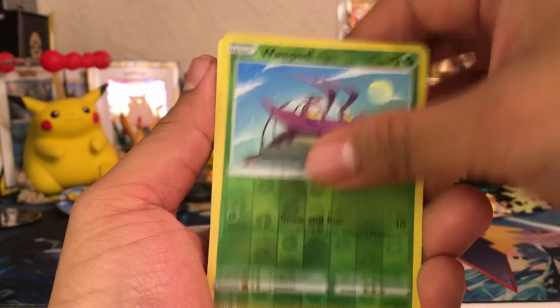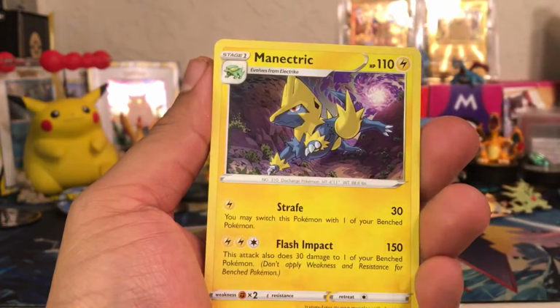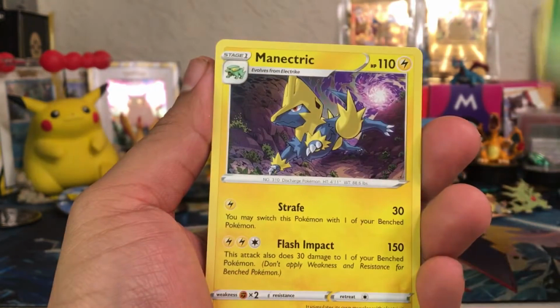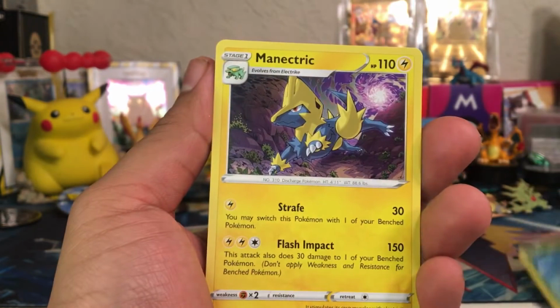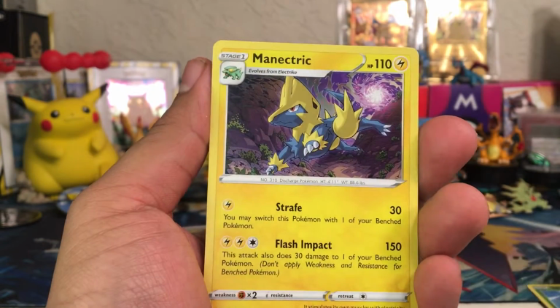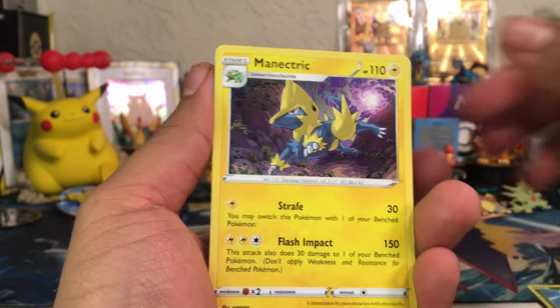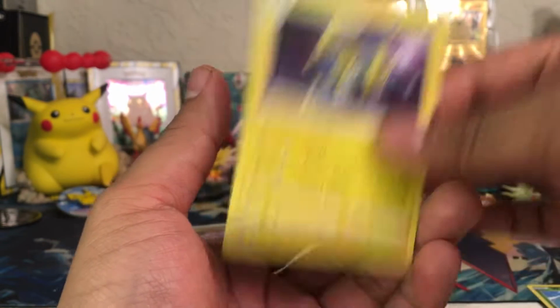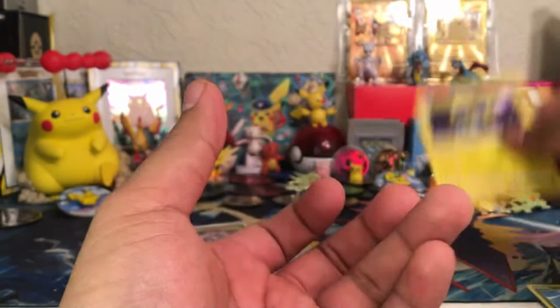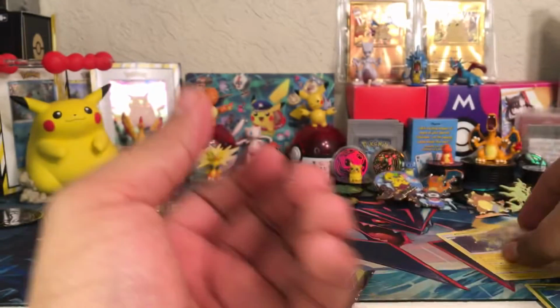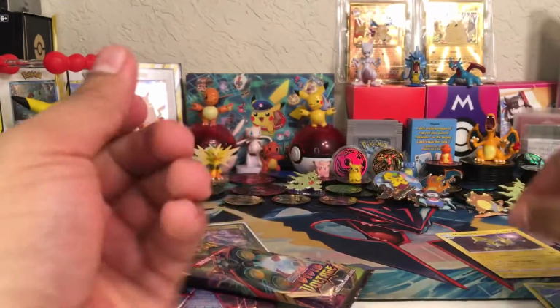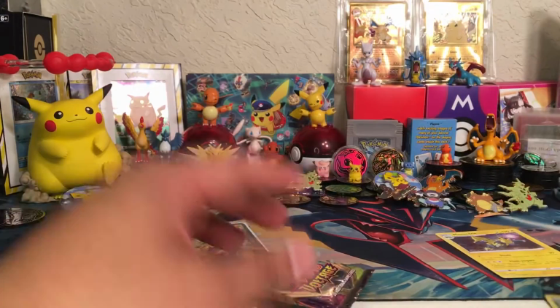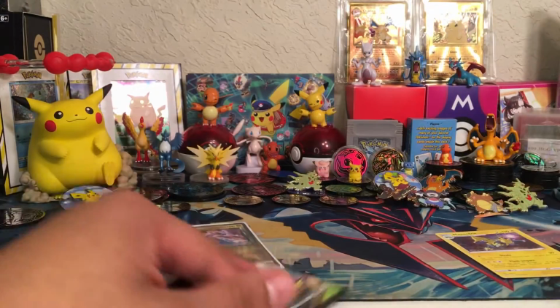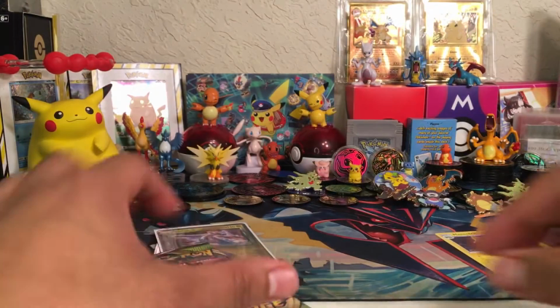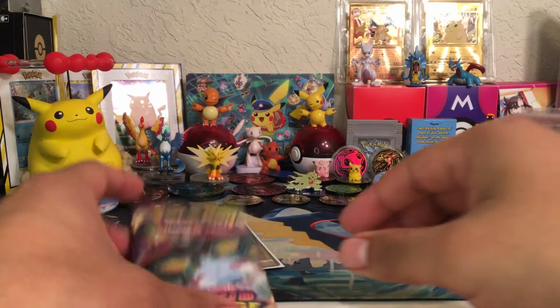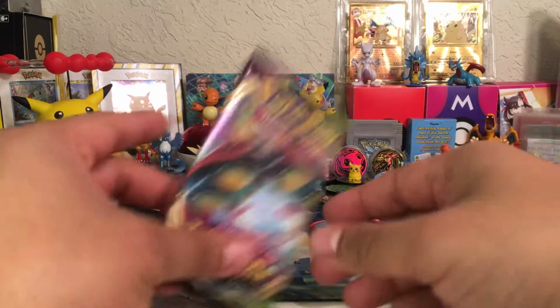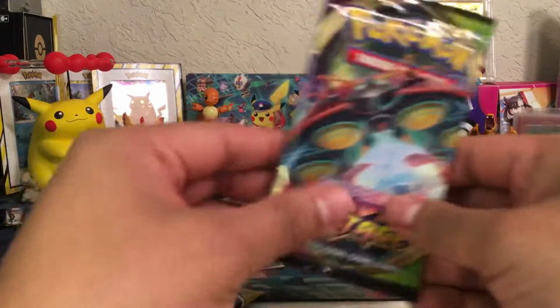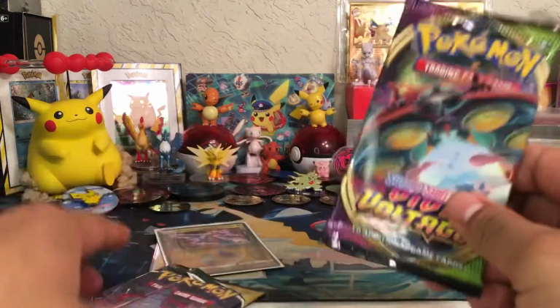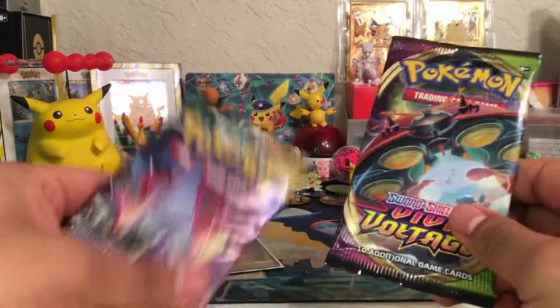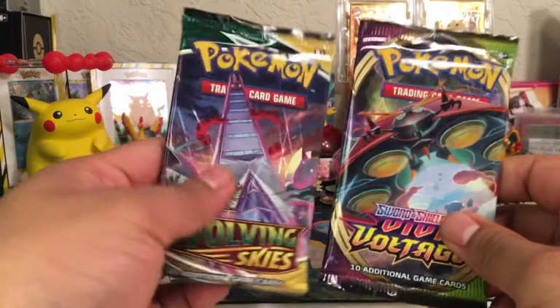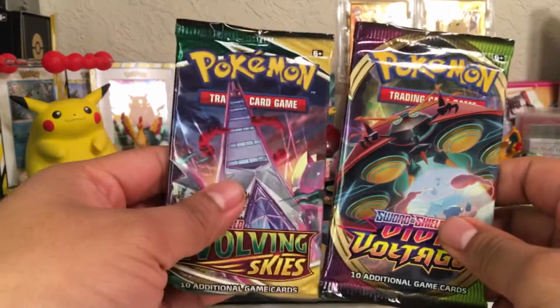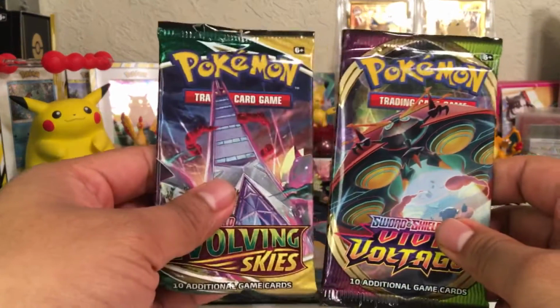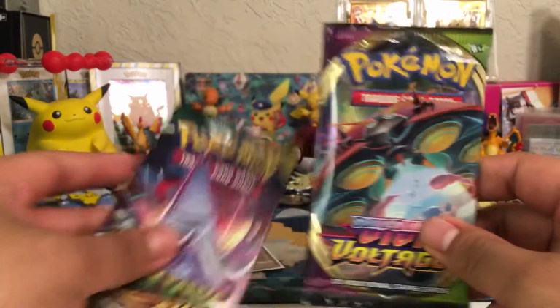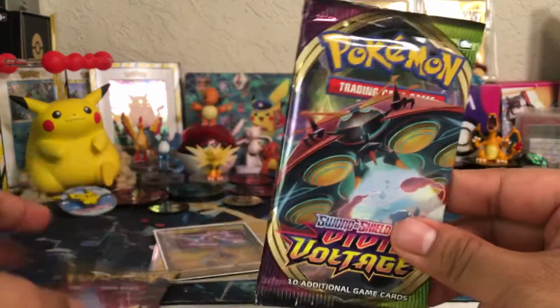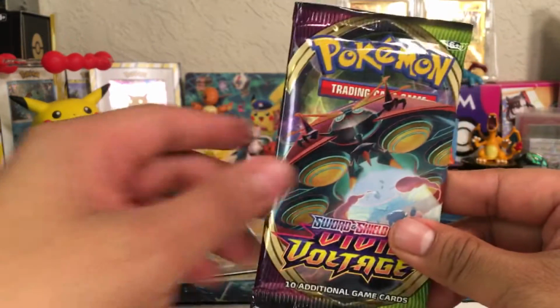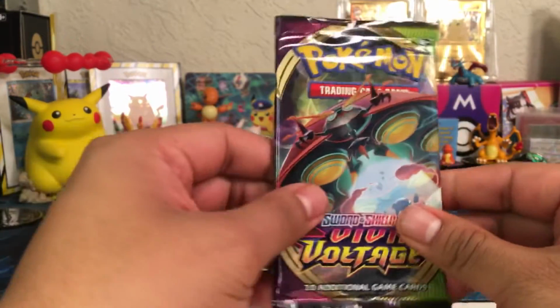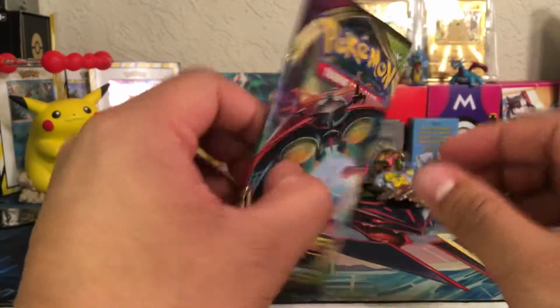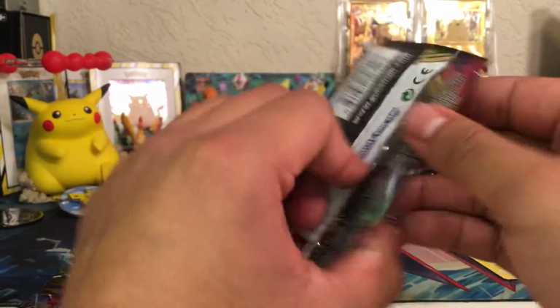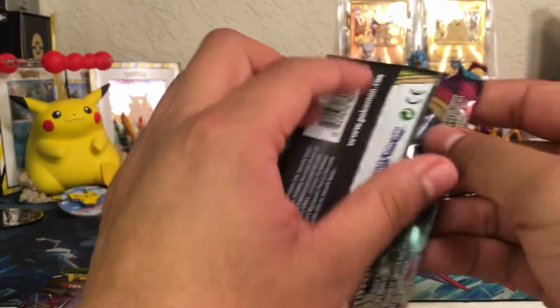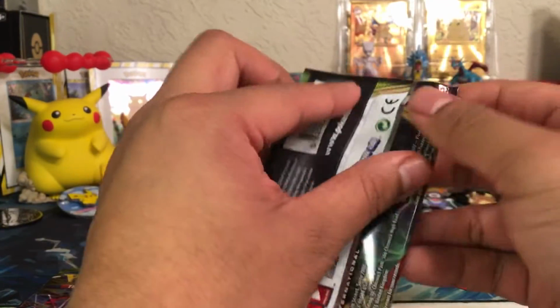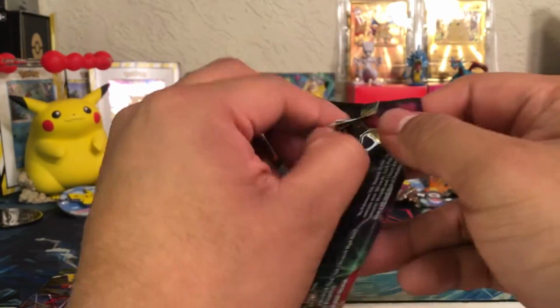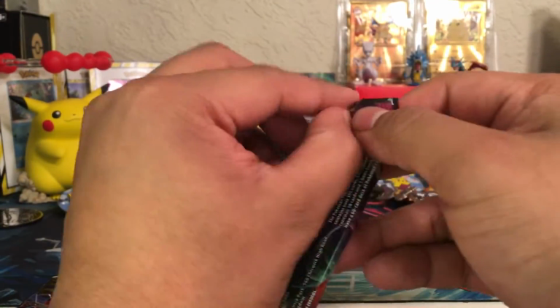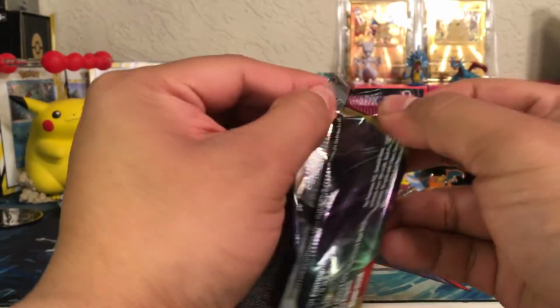My last card is a Manectric — Manectric is a rare. Well, we have two packs left. Hopefully we get some magic. Sorry about that, you guys.